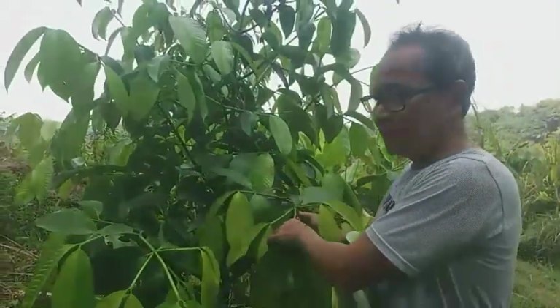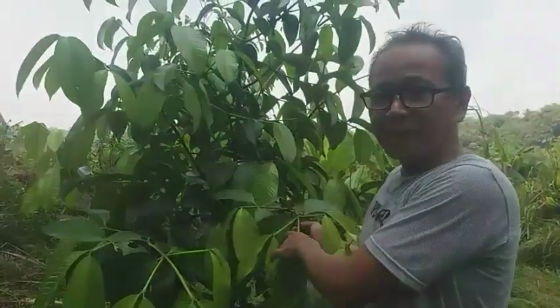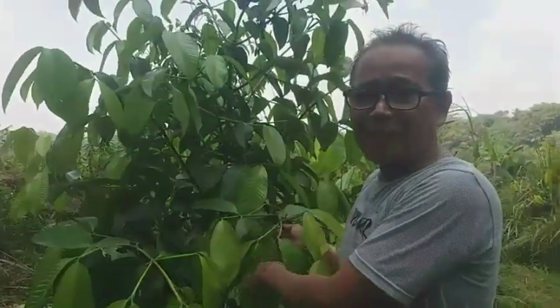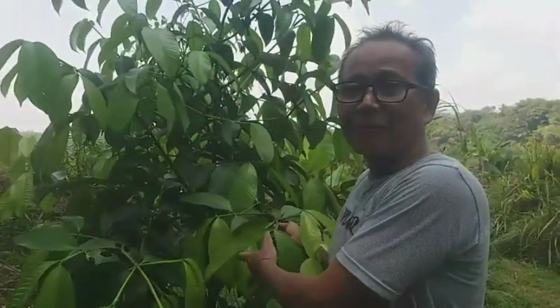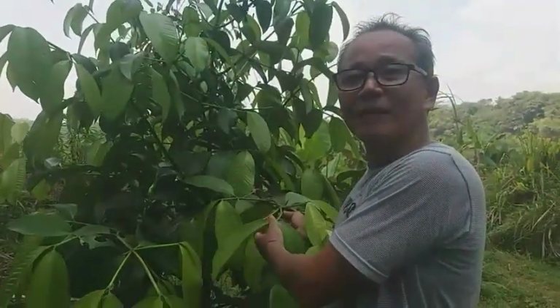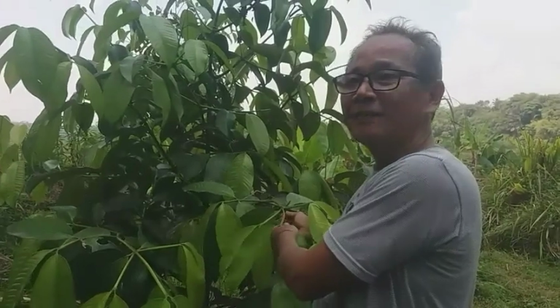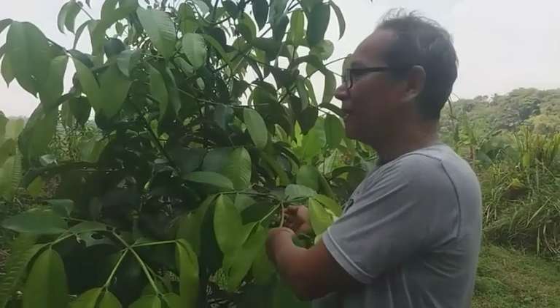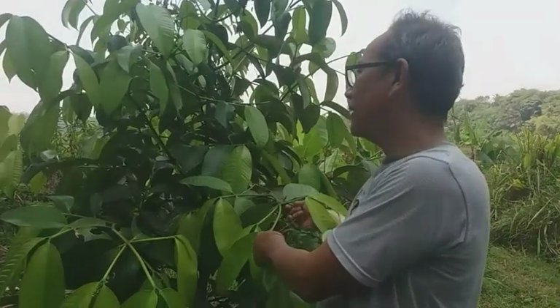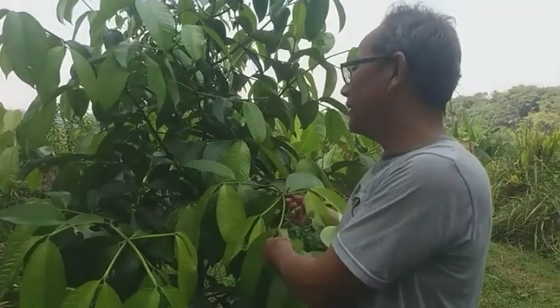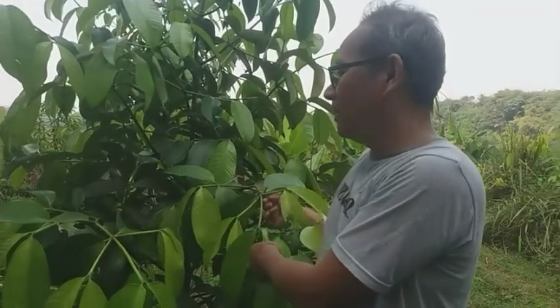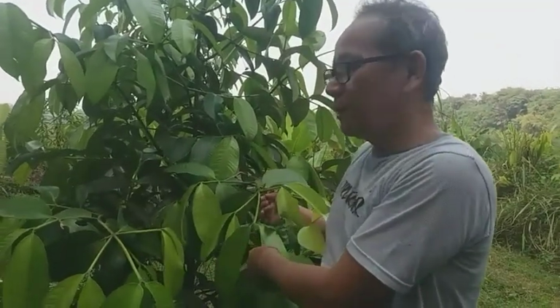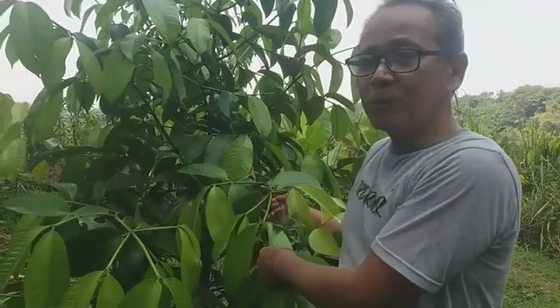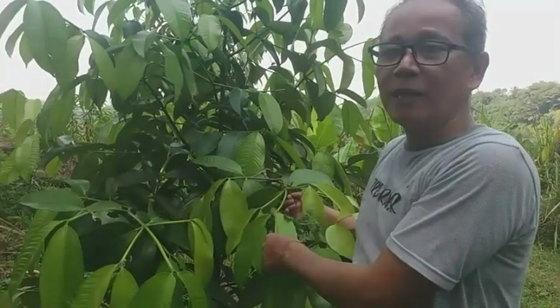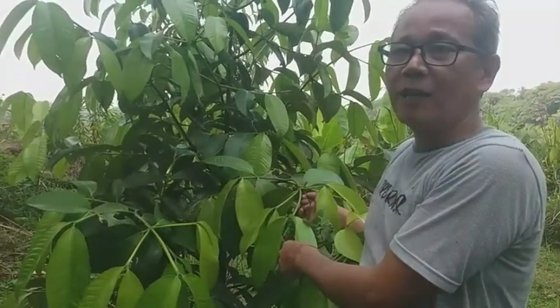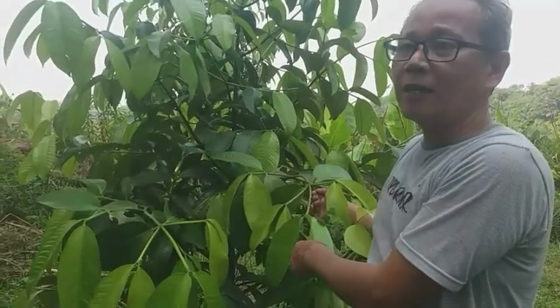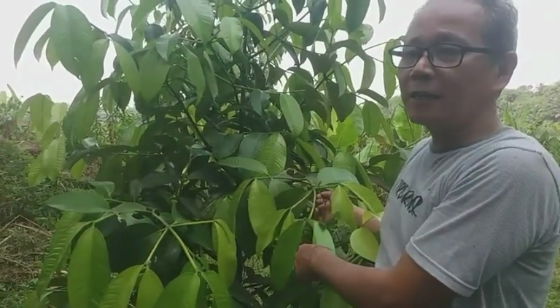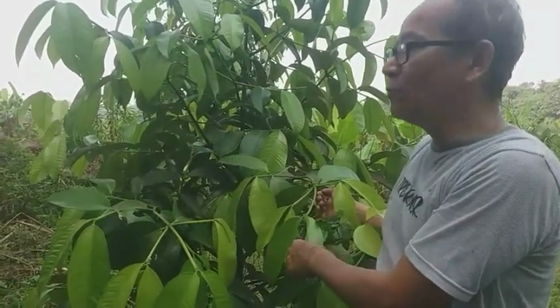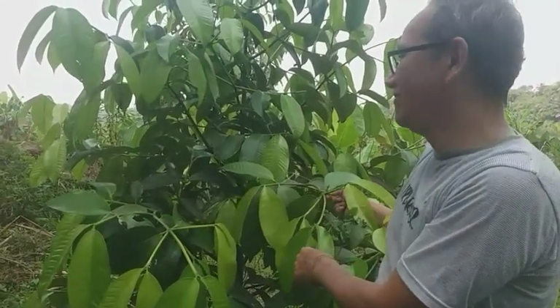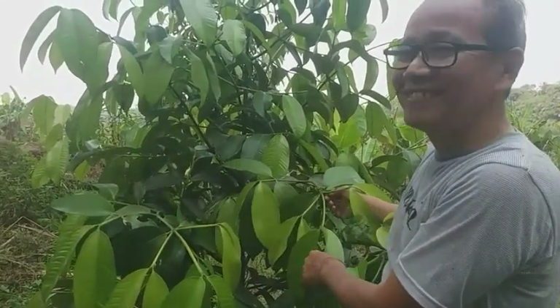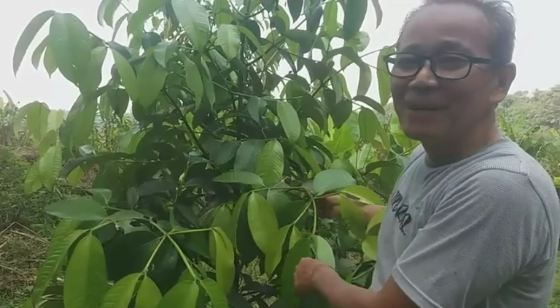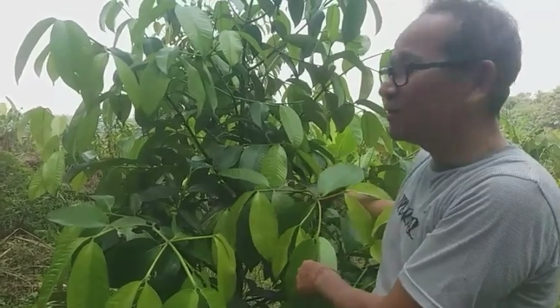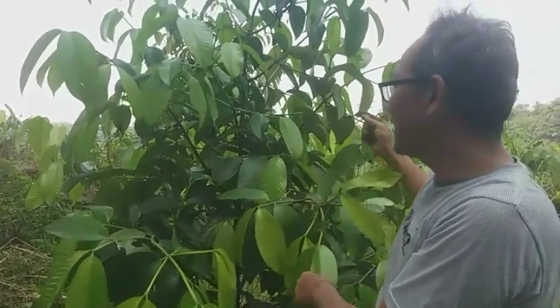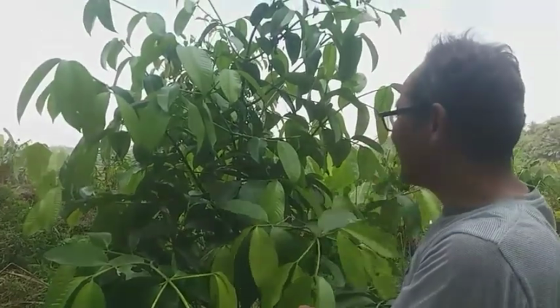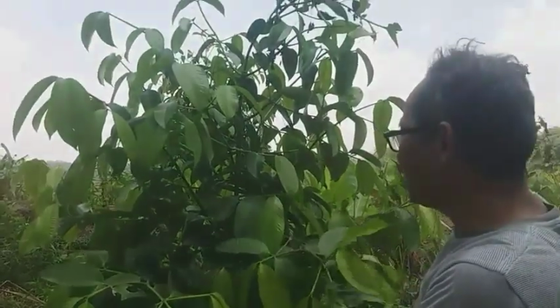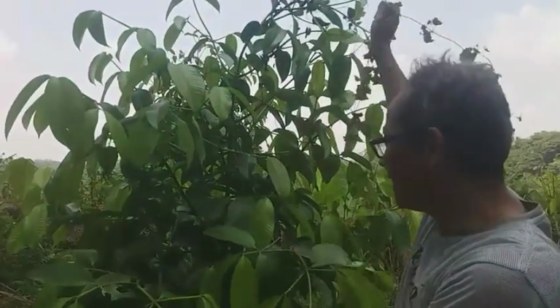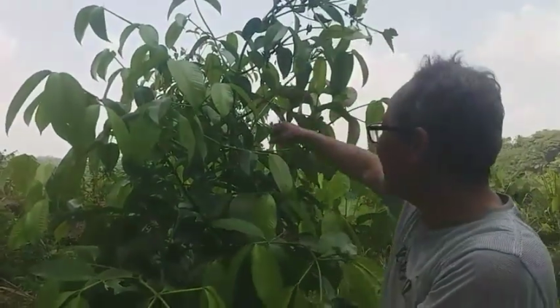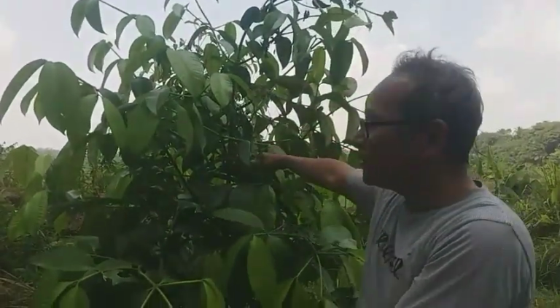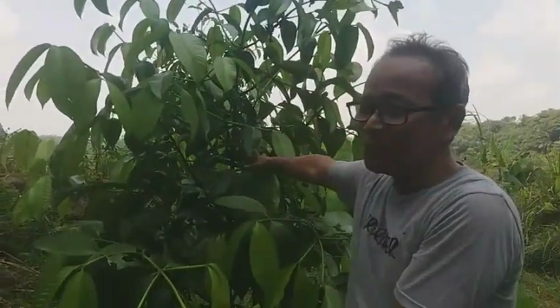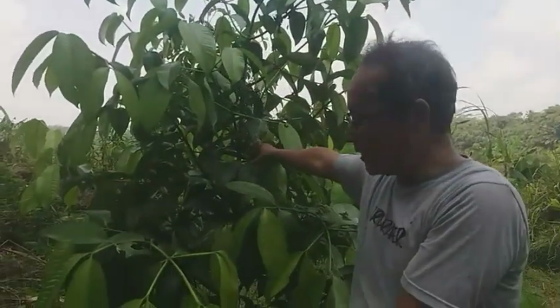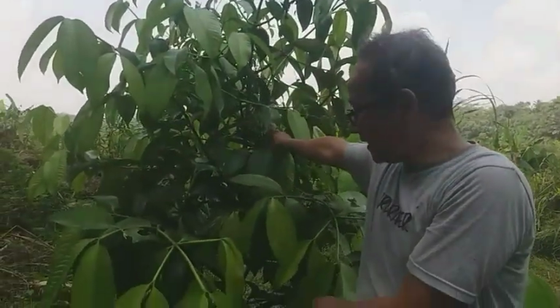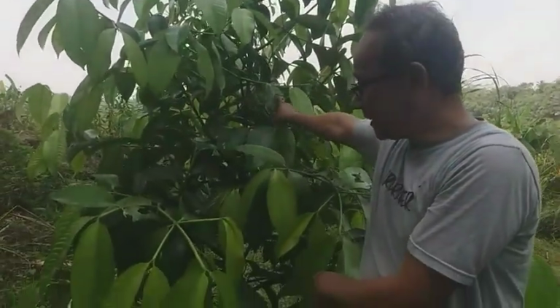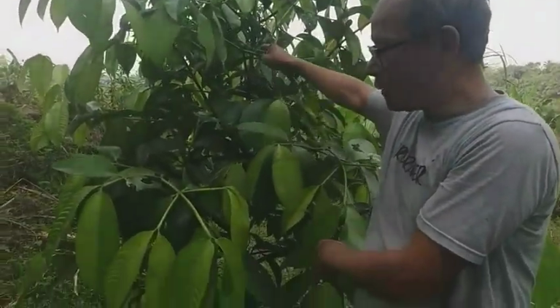This is a plant that is only three years old, but it is not growing as fast because it was planted a bit late.